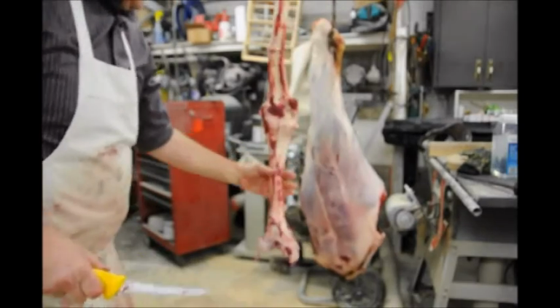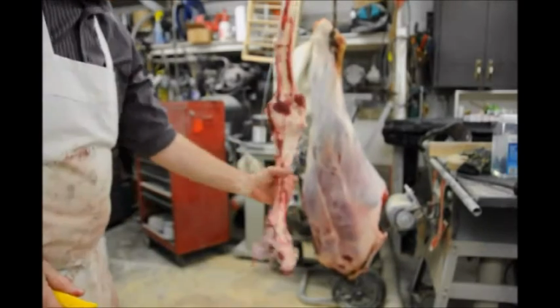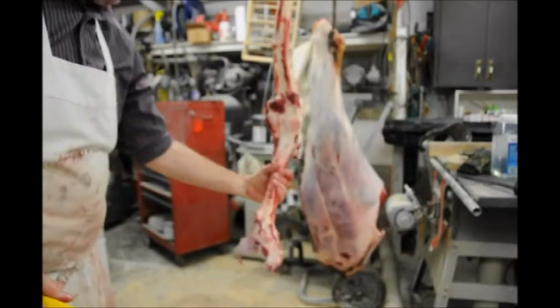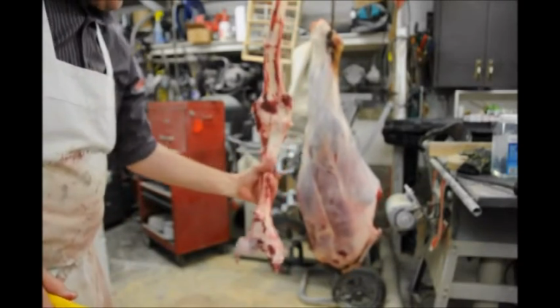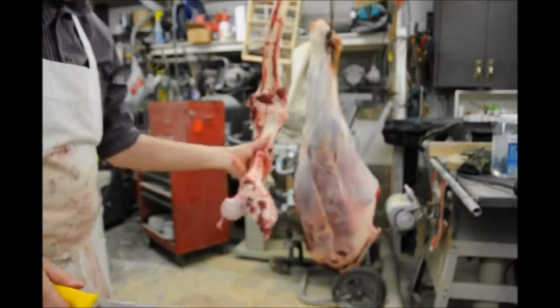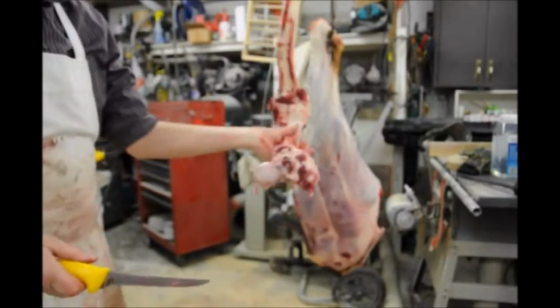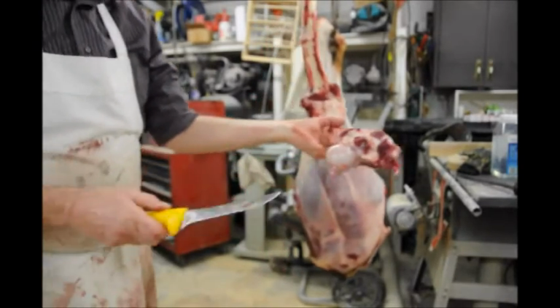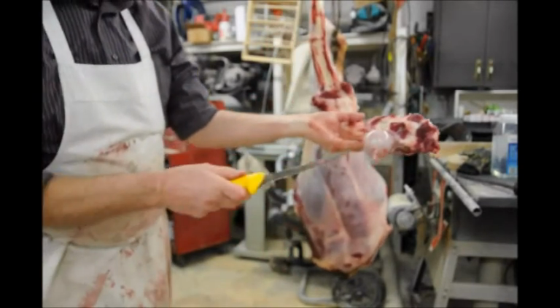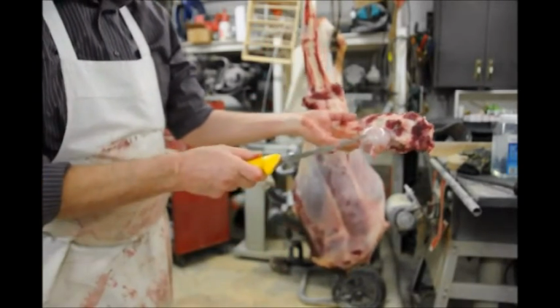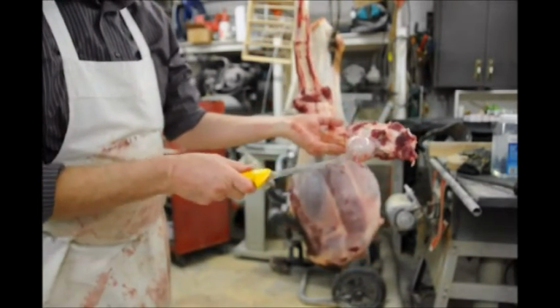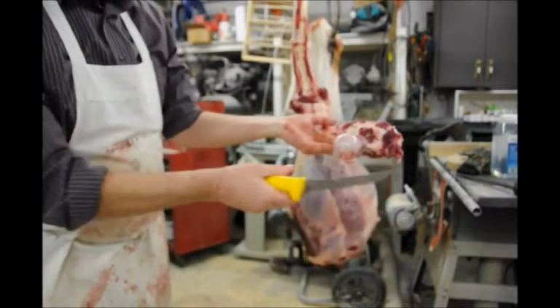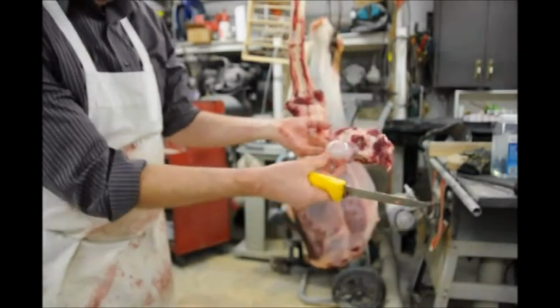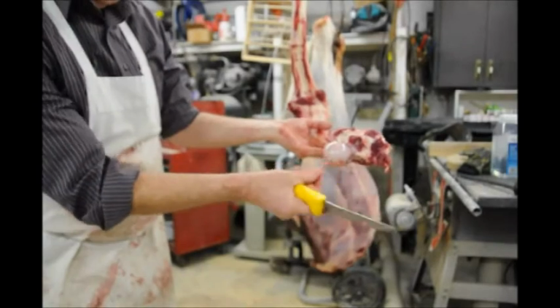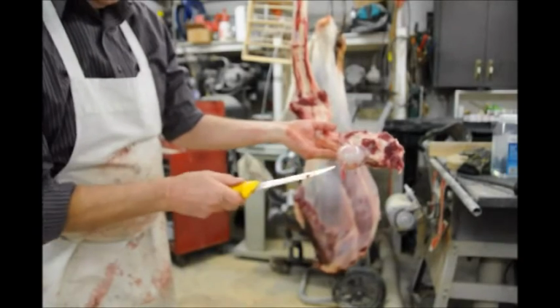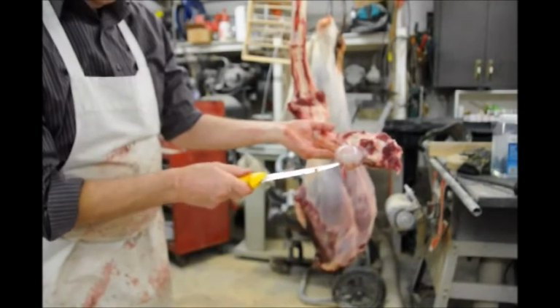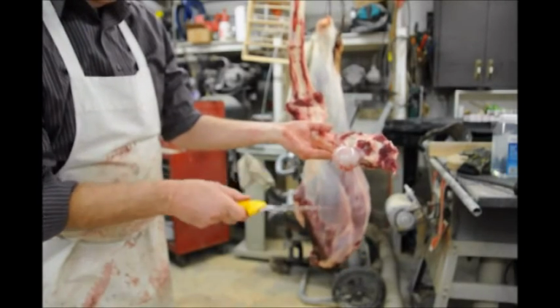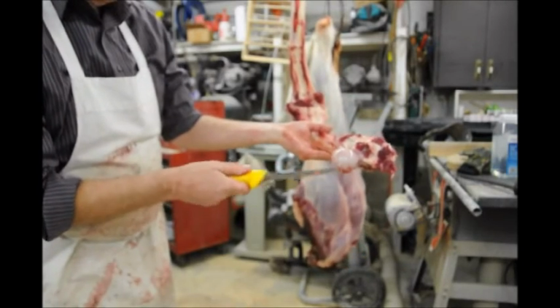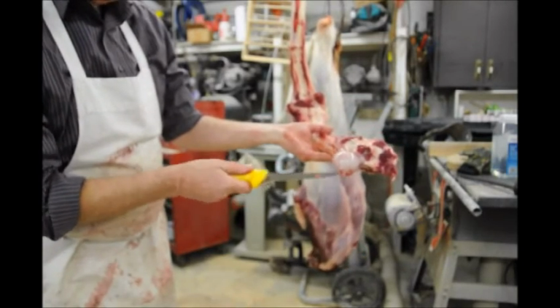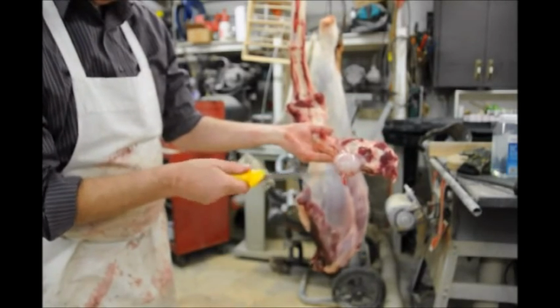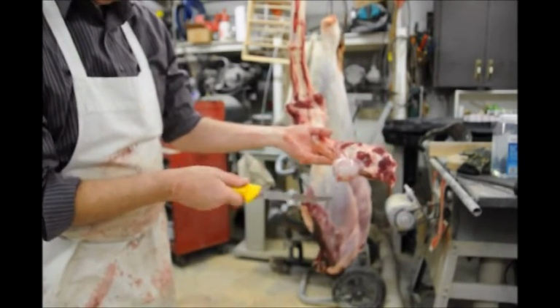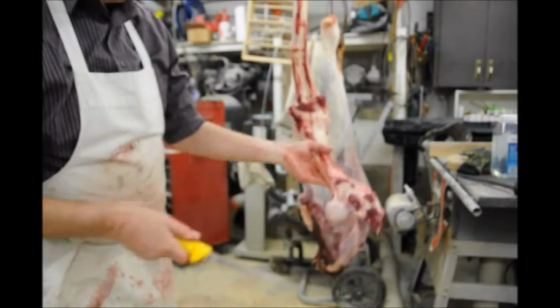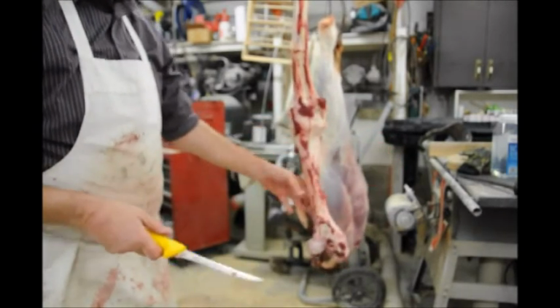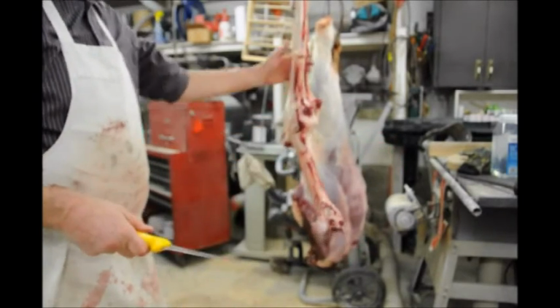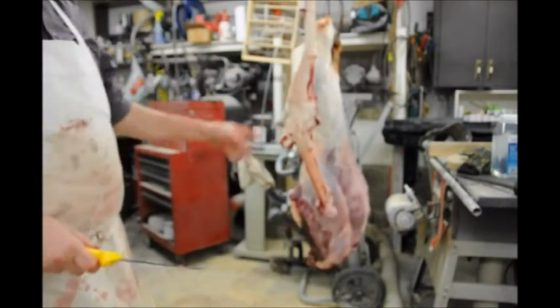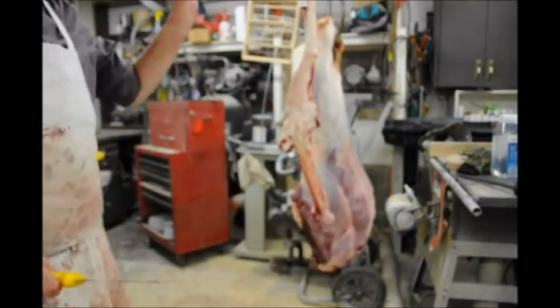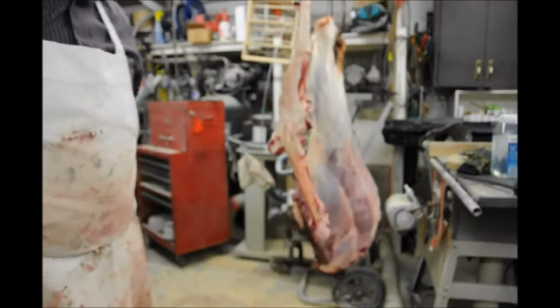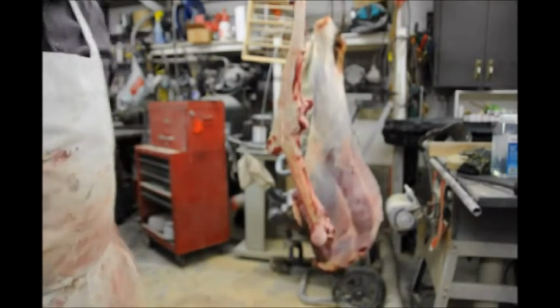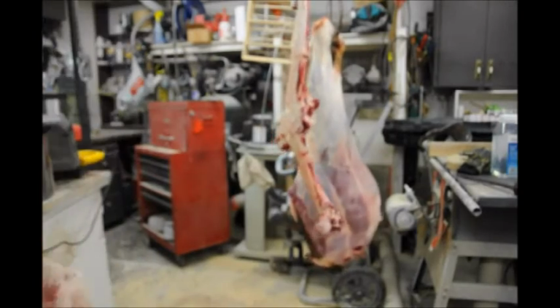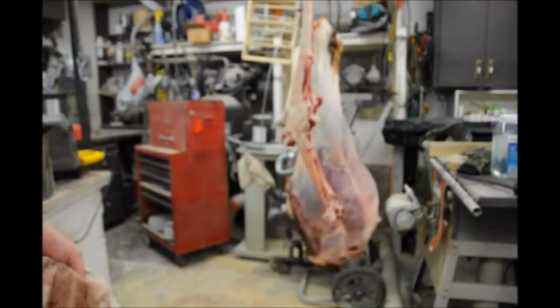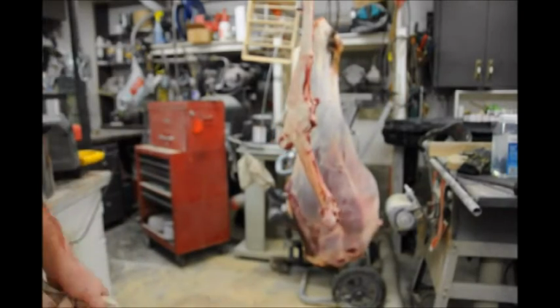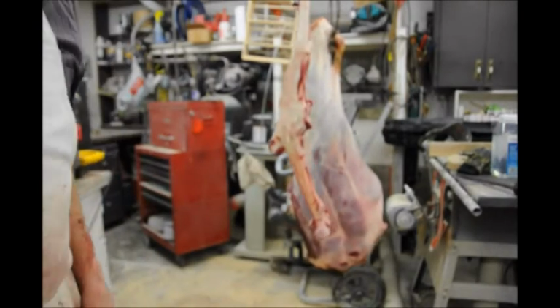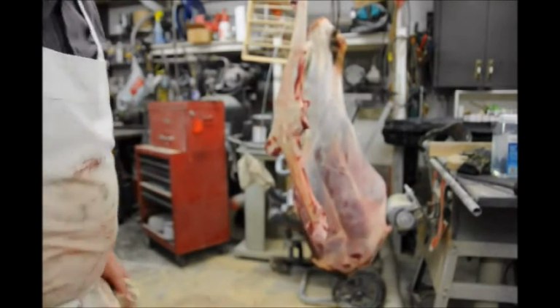And that's pretty much ready to go. The only thing that was holding that whole hip there was that little tendon. So that's one way to do it — now we'll show you another way to do it.